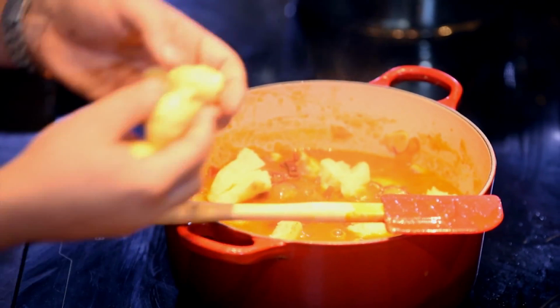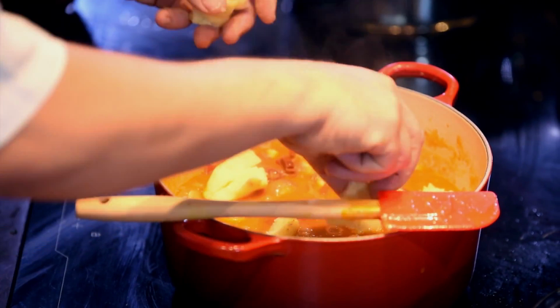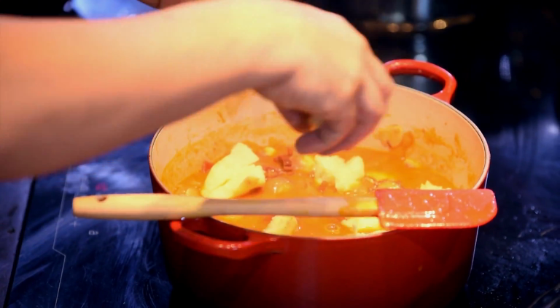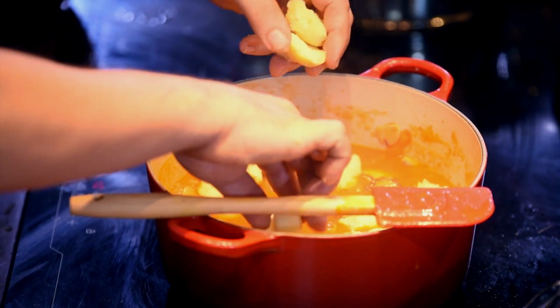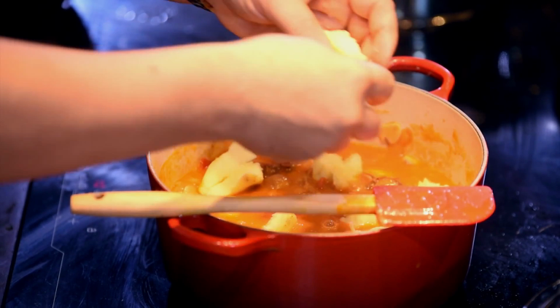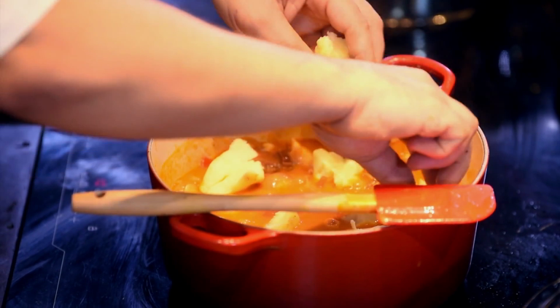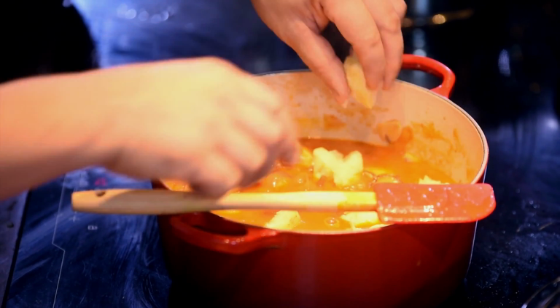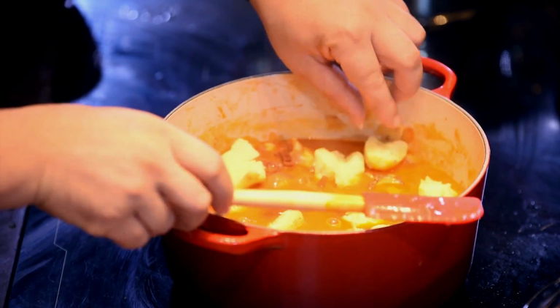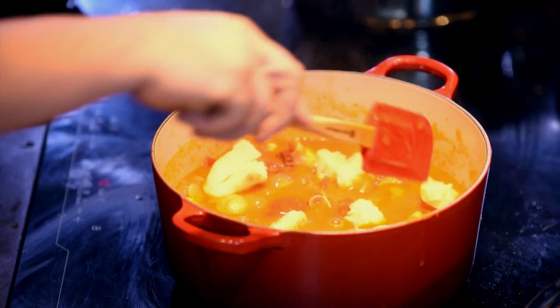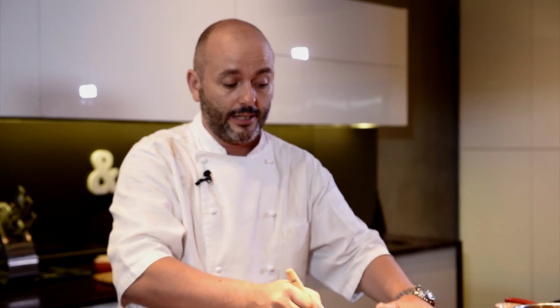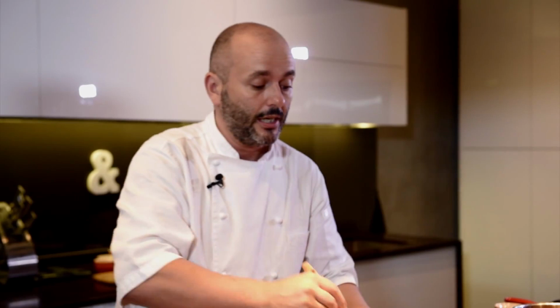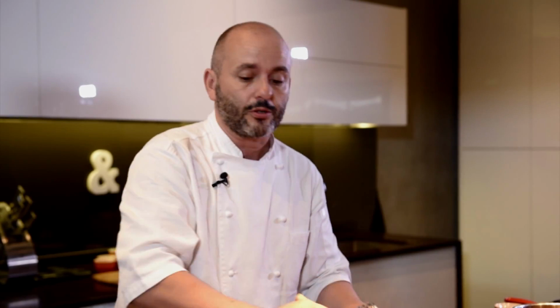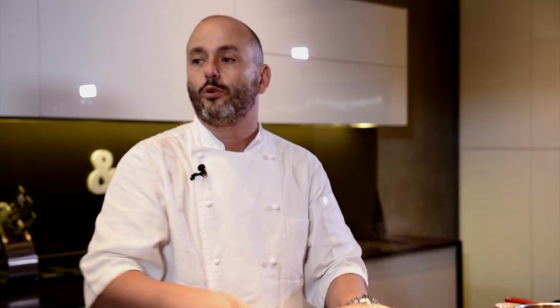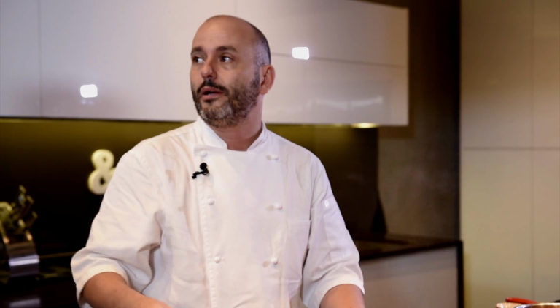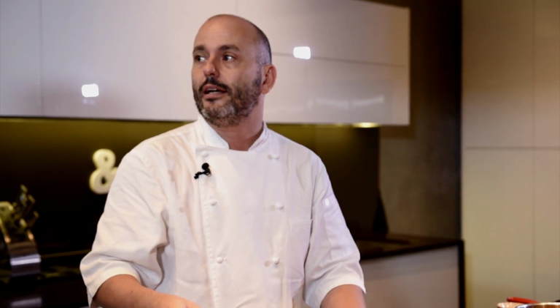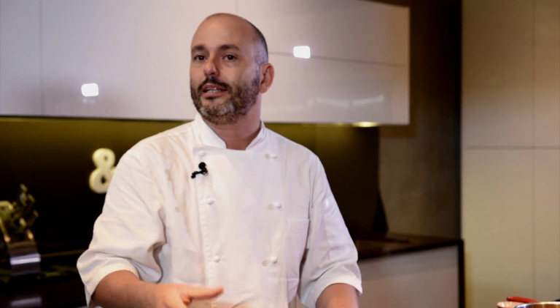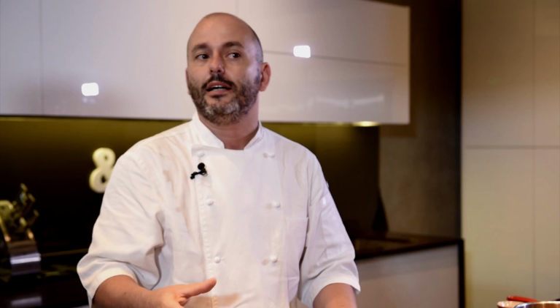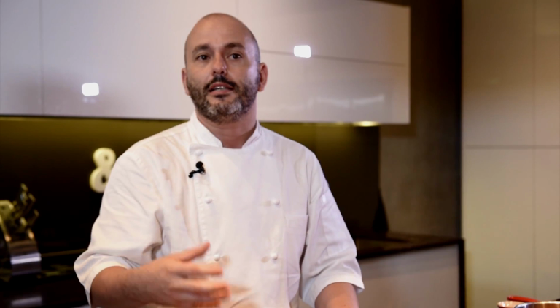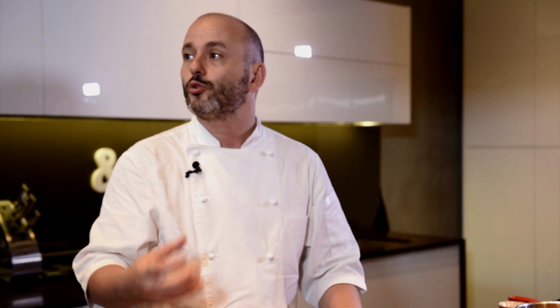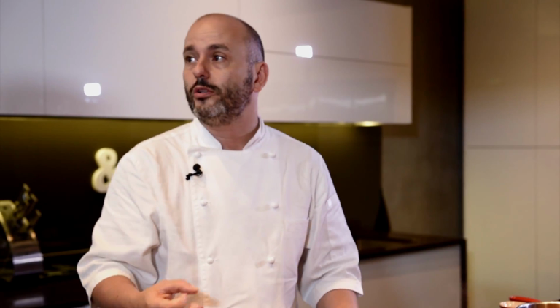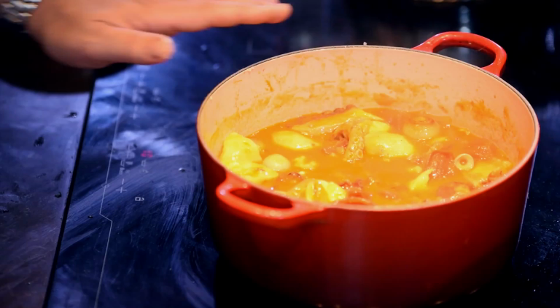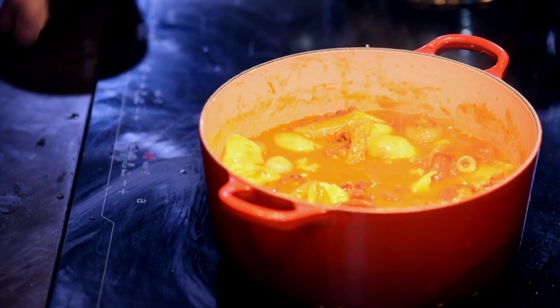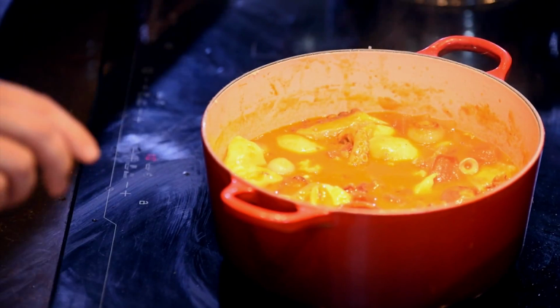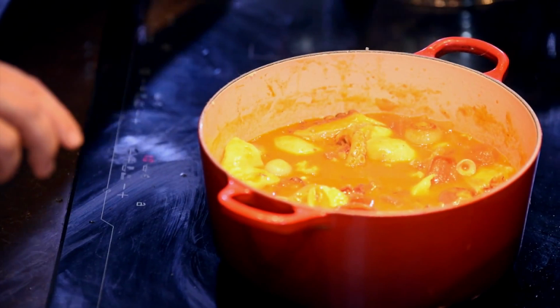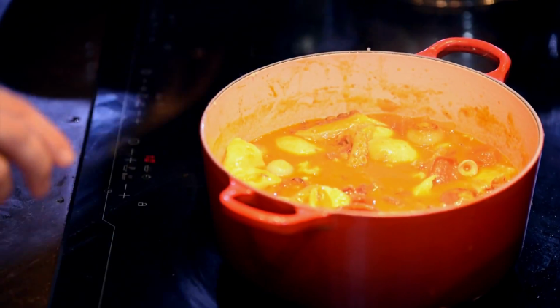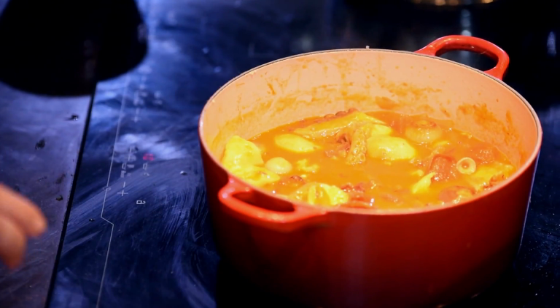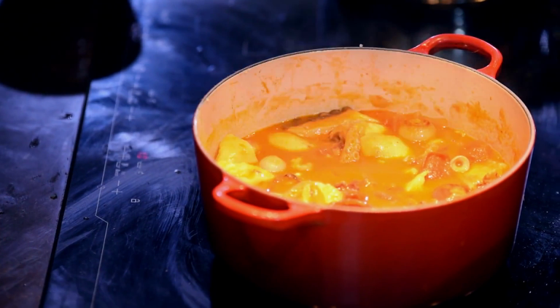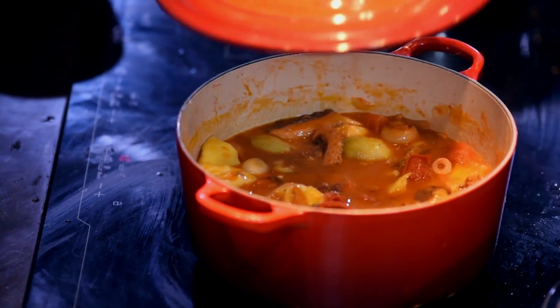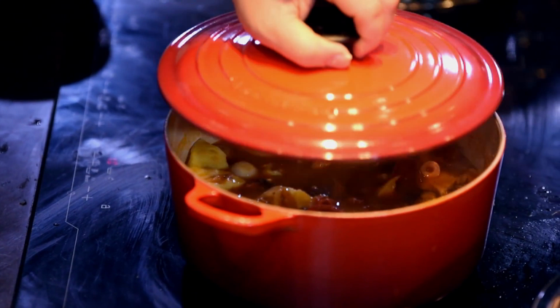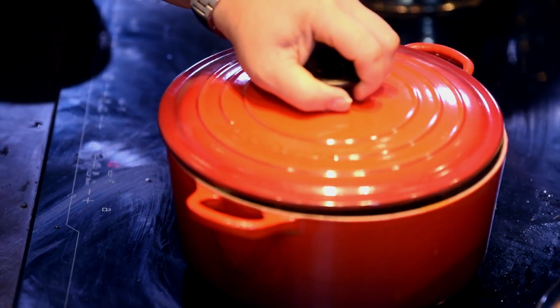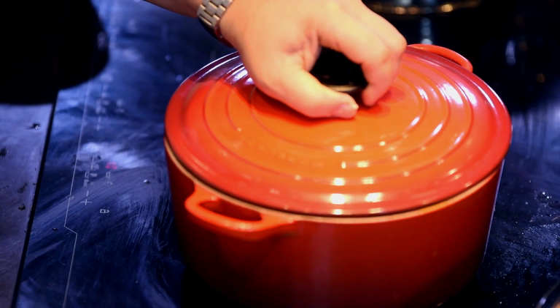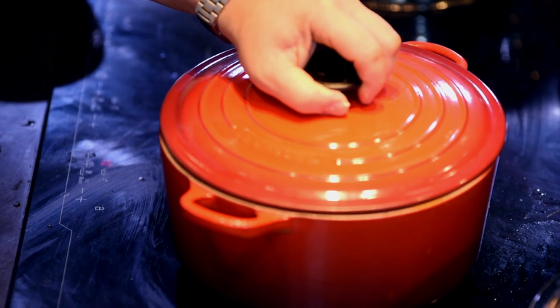You may have noticed I didn't put any salt or pepper in that dish, because when you roast the paletilla, the paletilla is so salty it's normally just enough. So now what you want to do is just cover your pot.